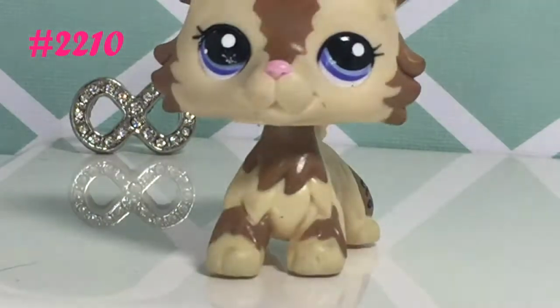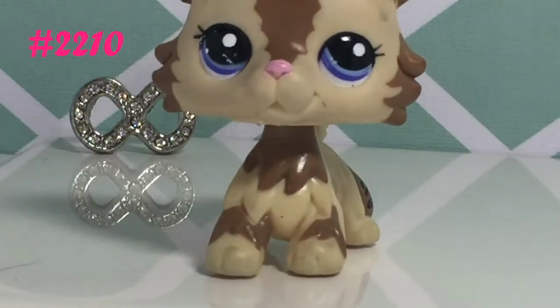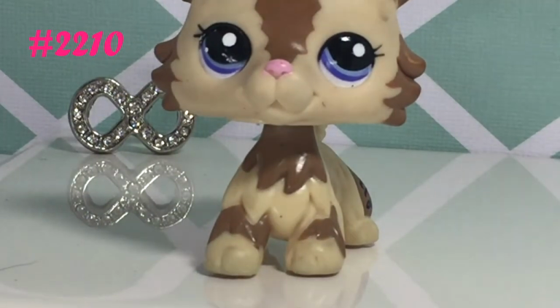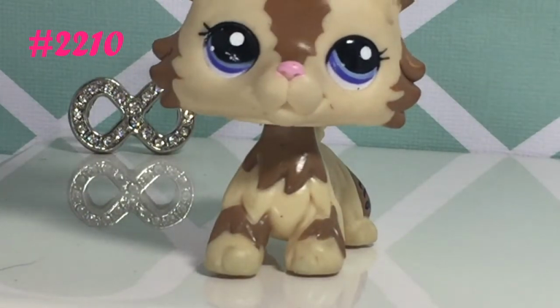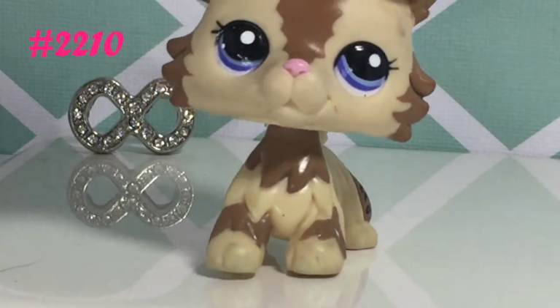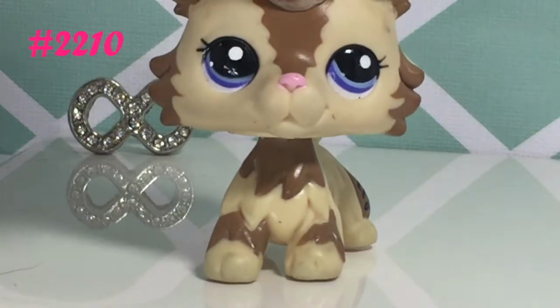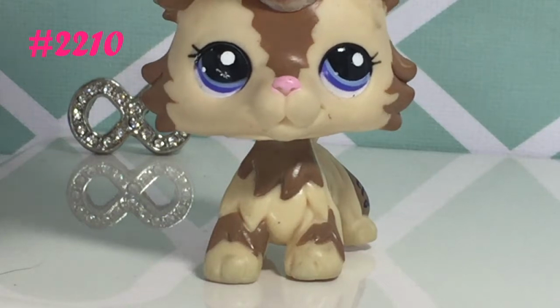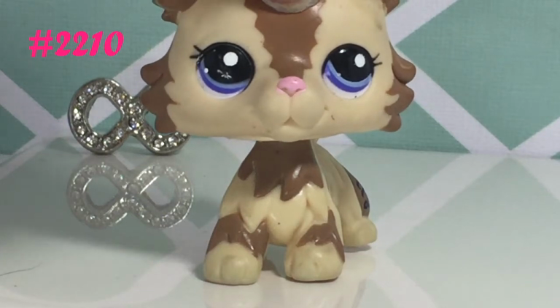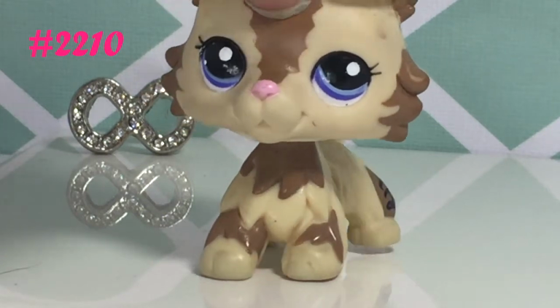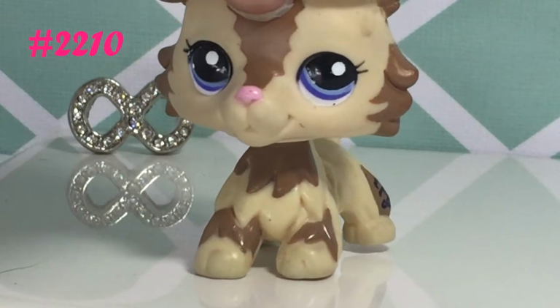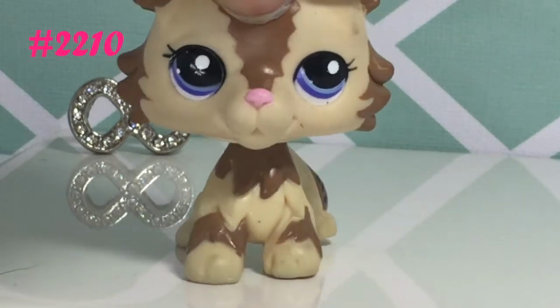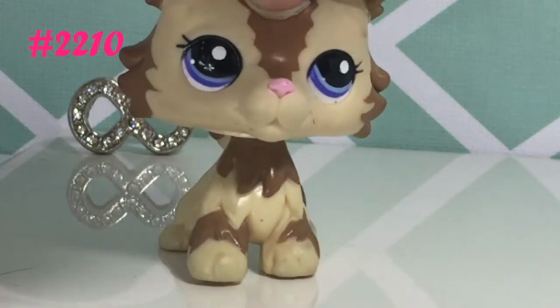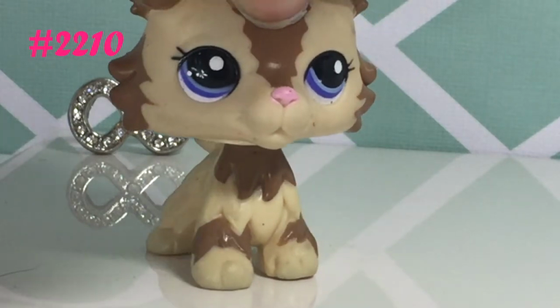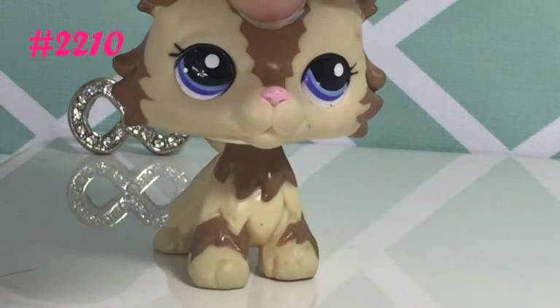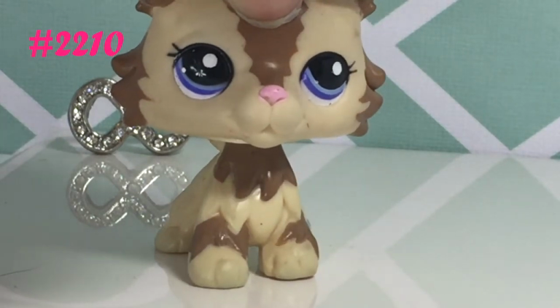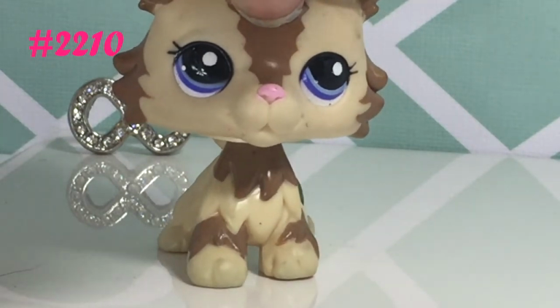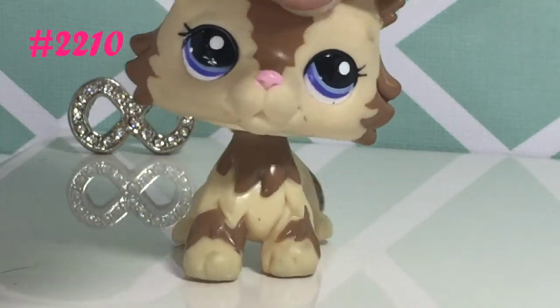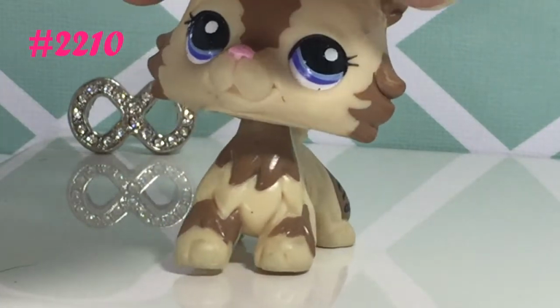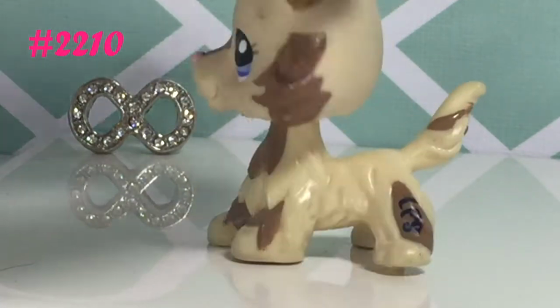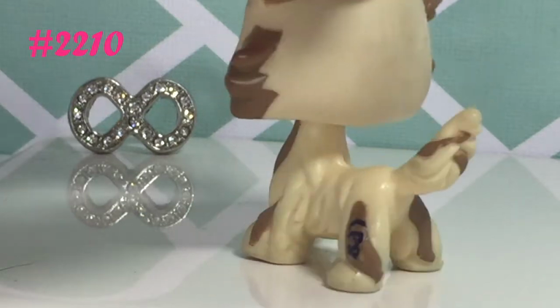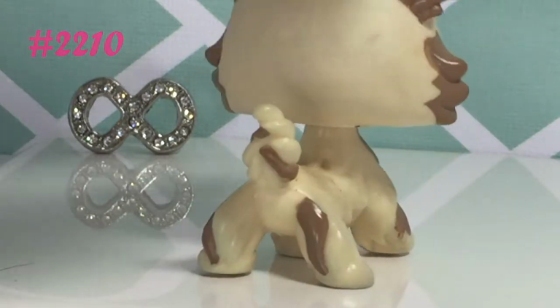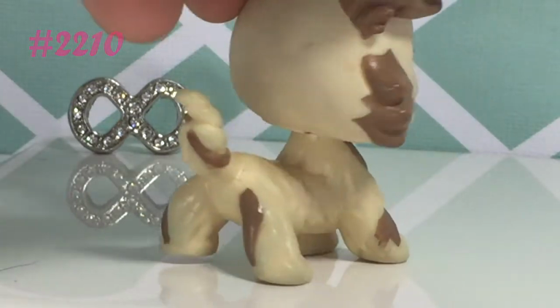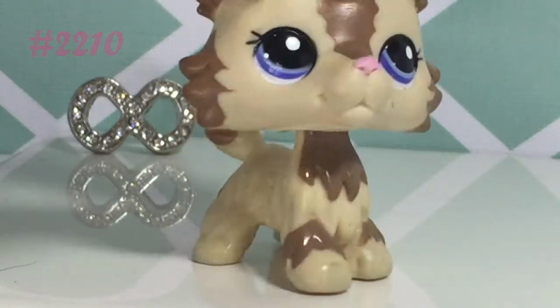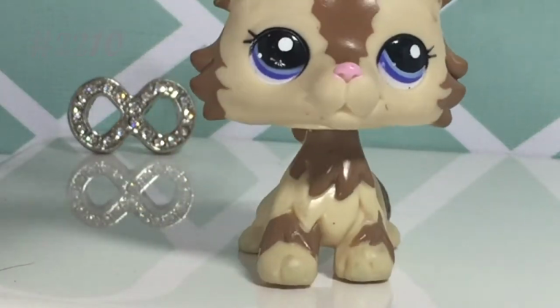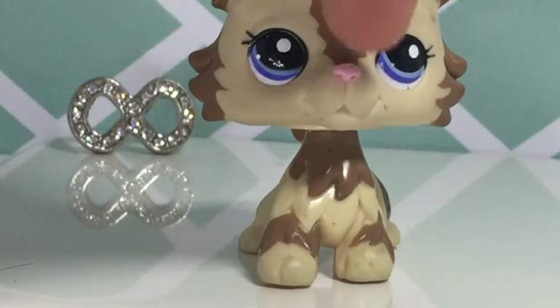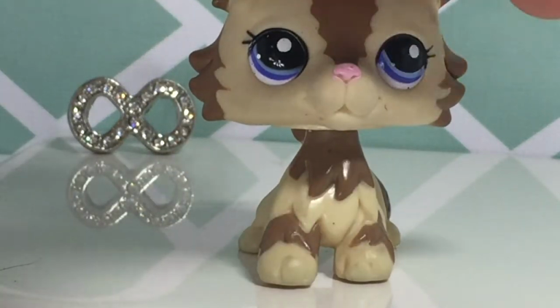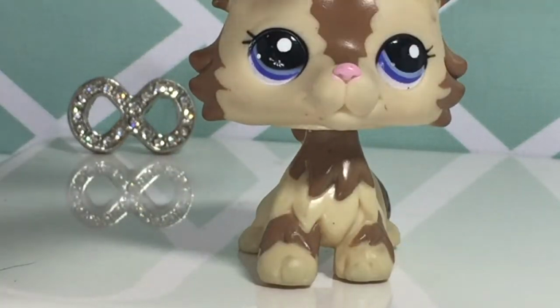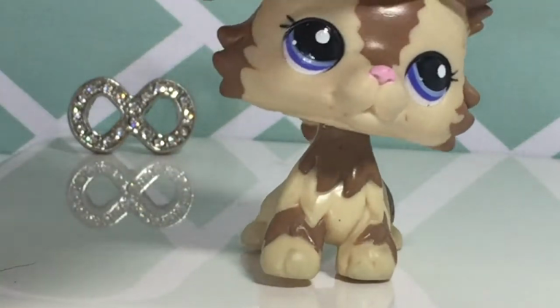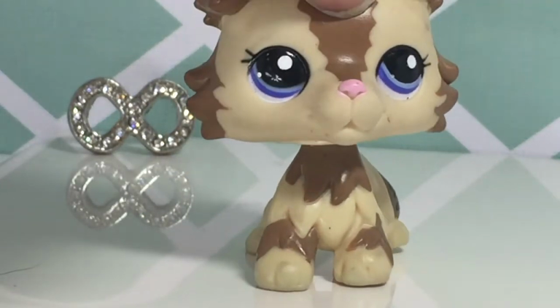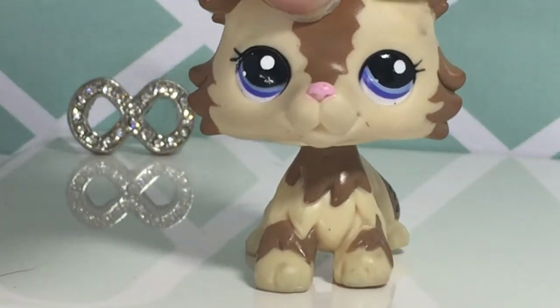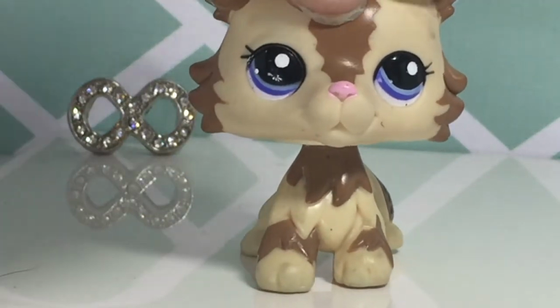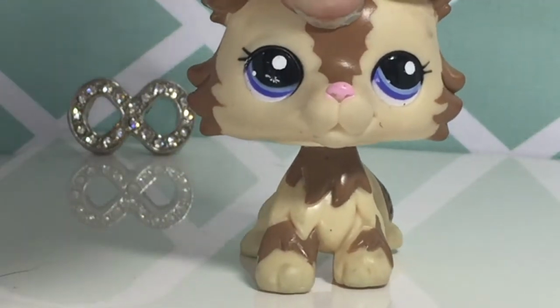The next LPS I got is one of my all-time favorites. I really love the detail on her — the purple eyes really make her stand out from other LPS, and the way the brown is all over the place is really cute.